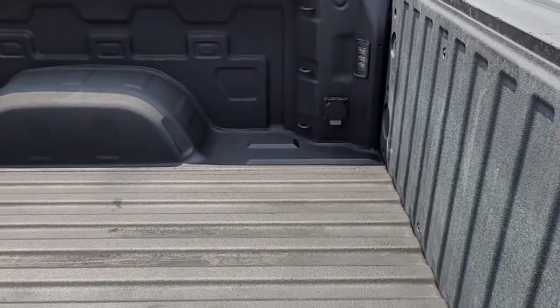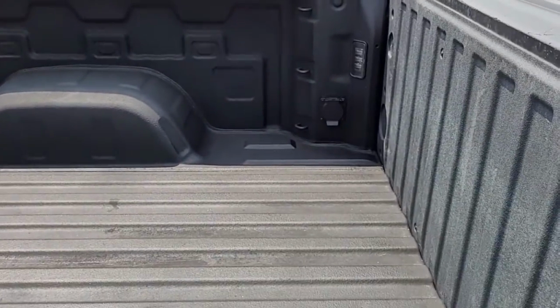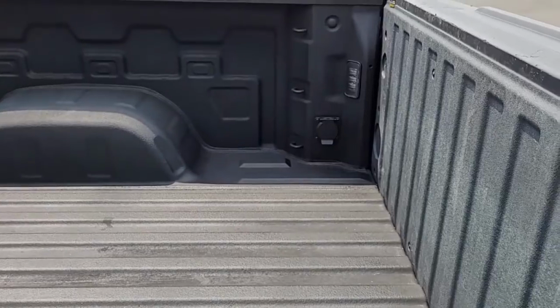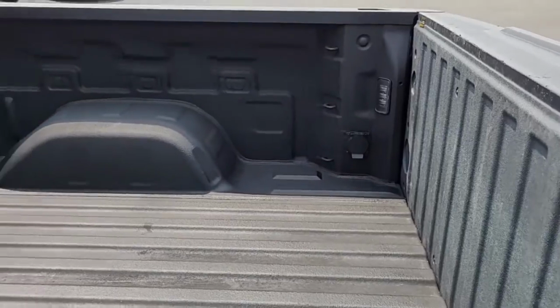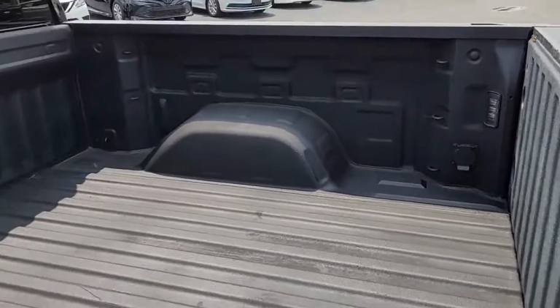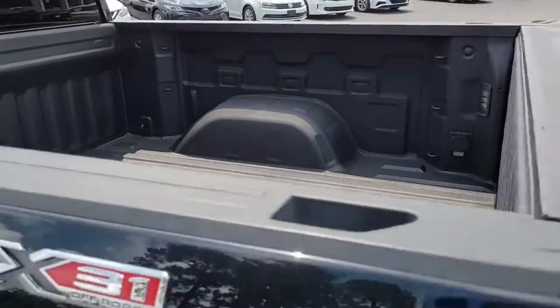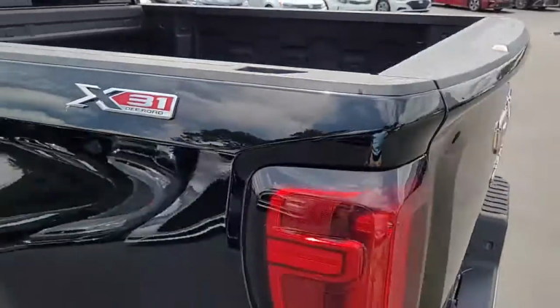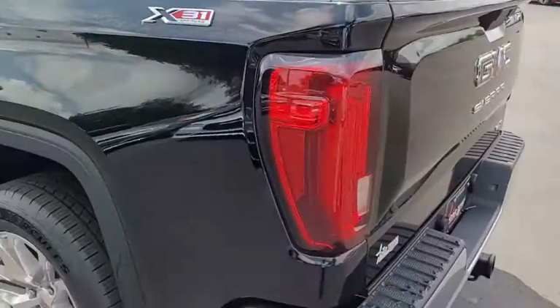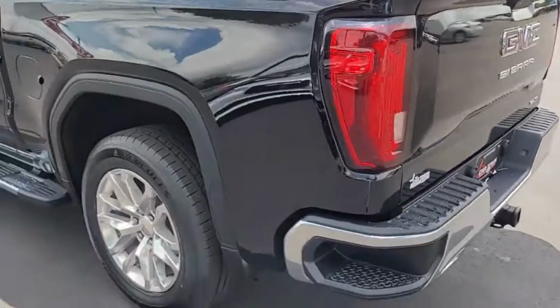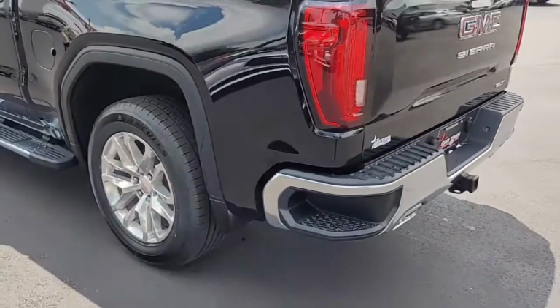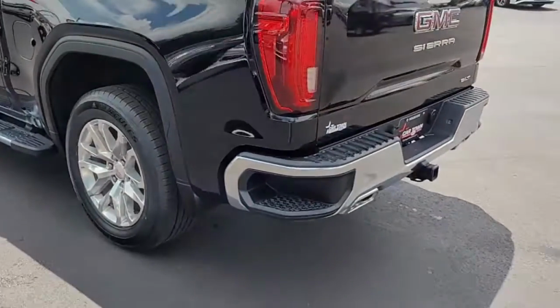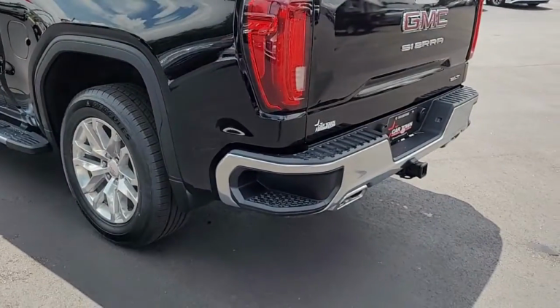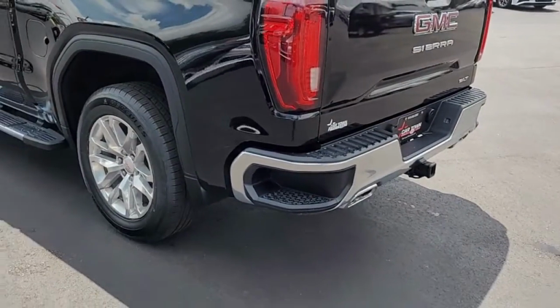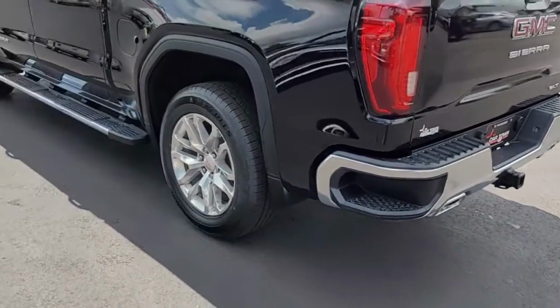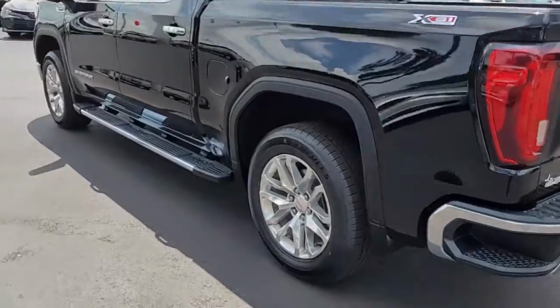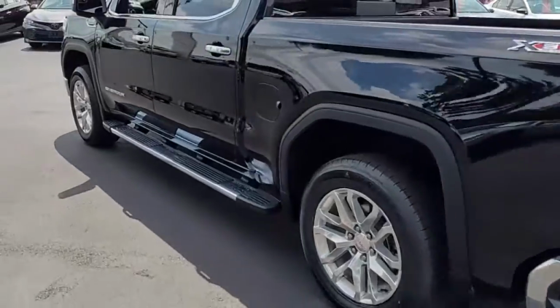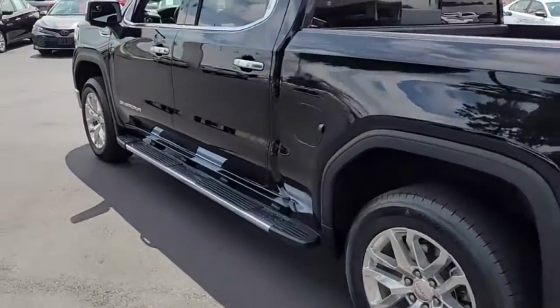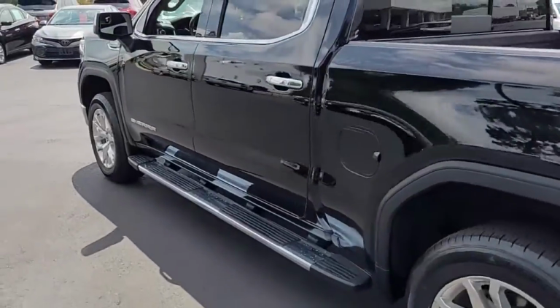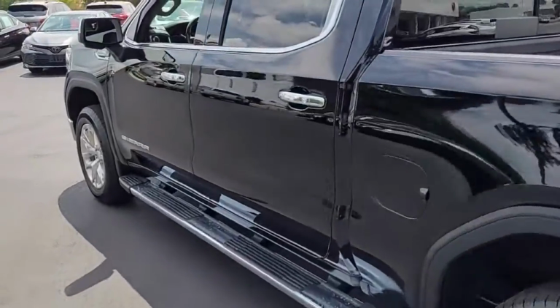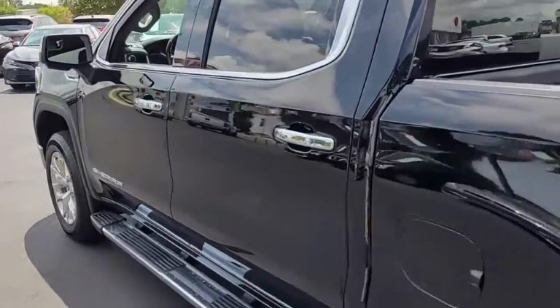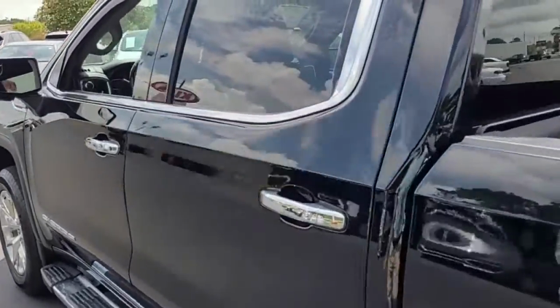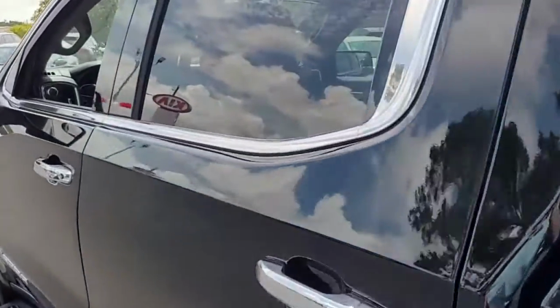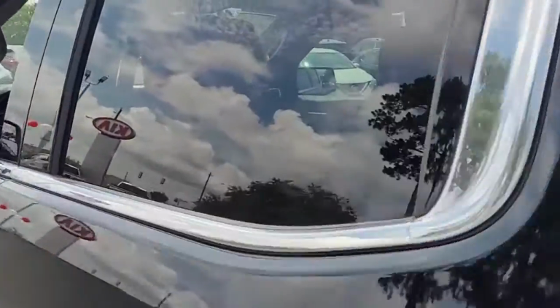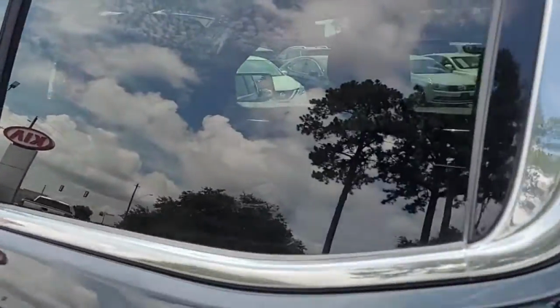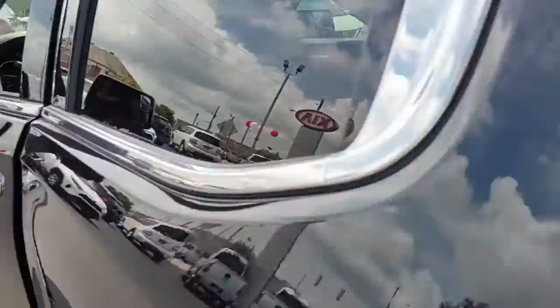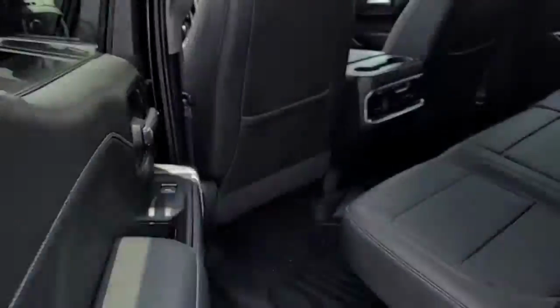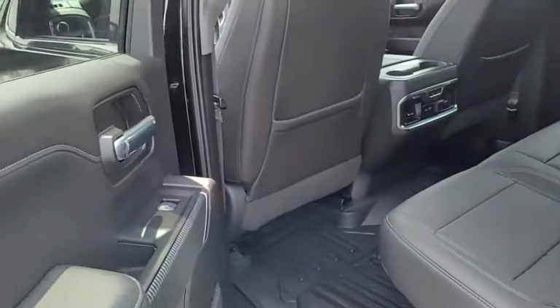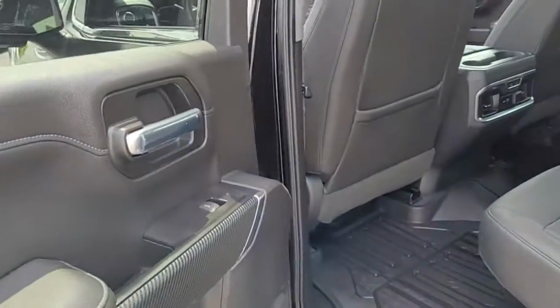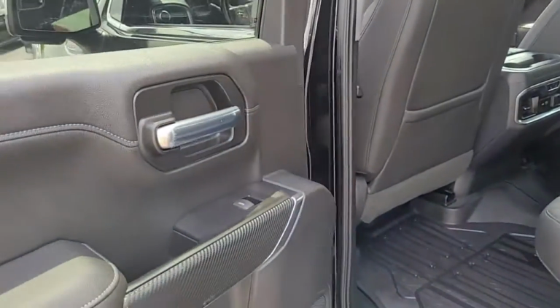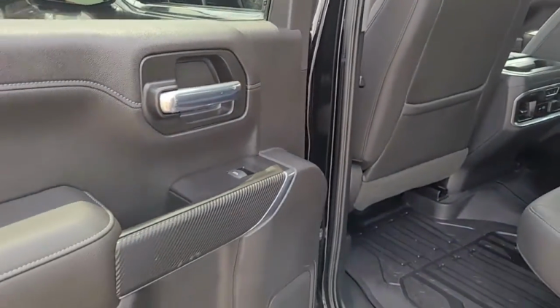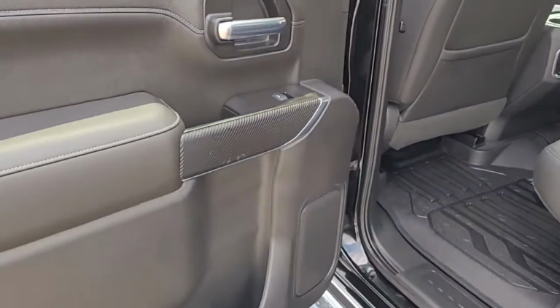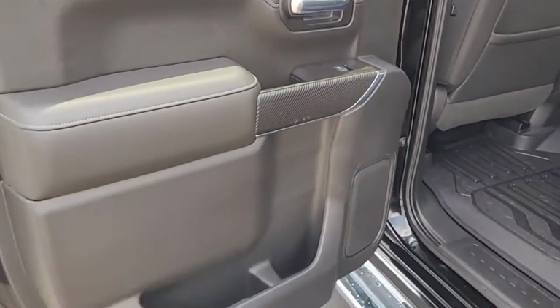There's a step assist as well. It's a beautiful black vehicle — in fact, it actually looks brand new, but it is a couple years old and has been well taken care of.